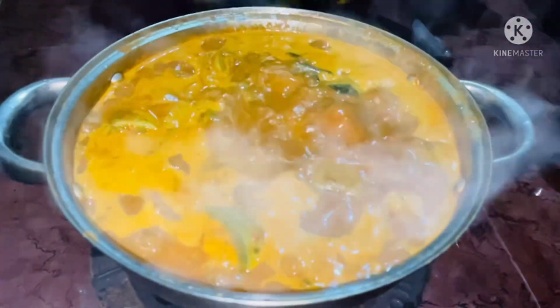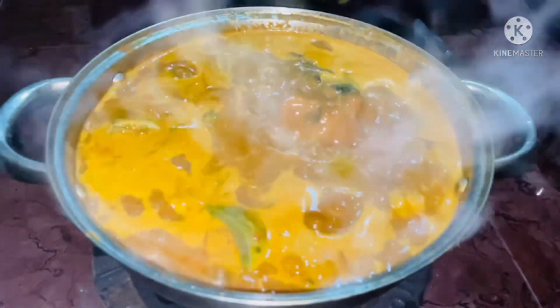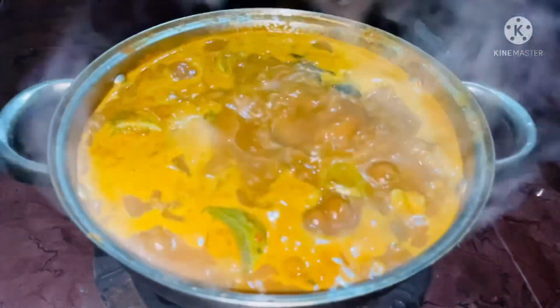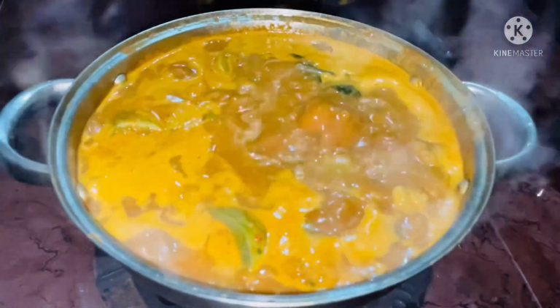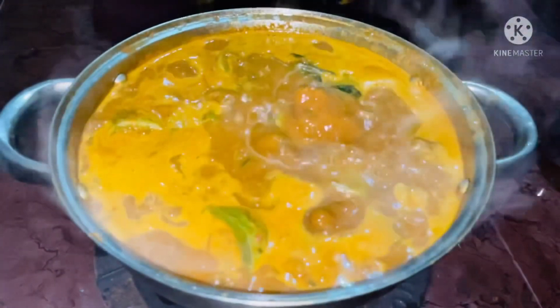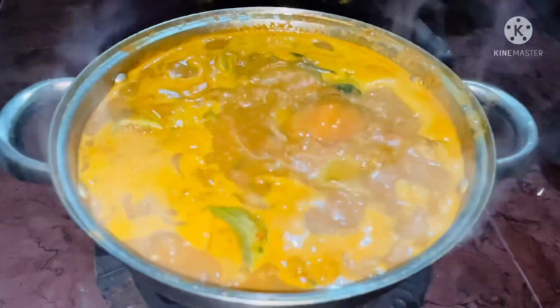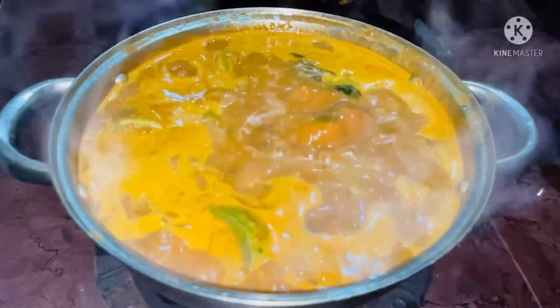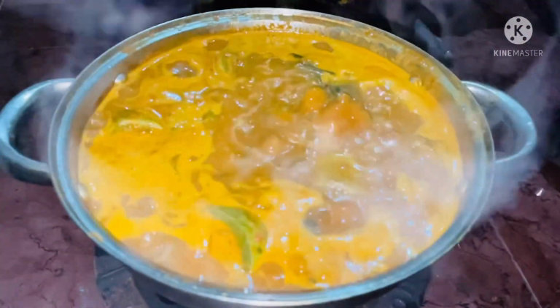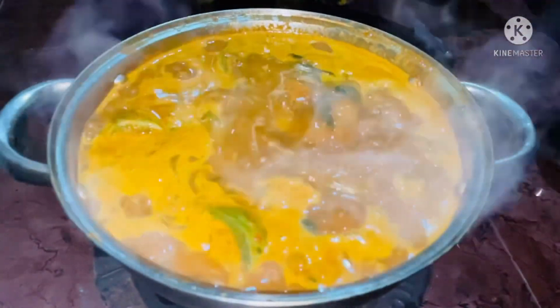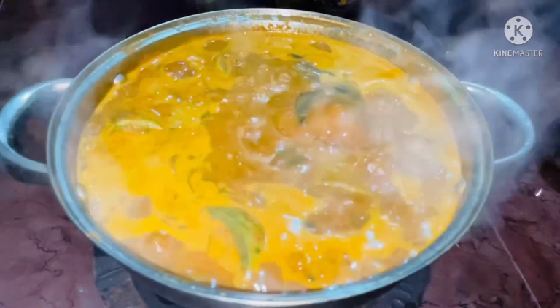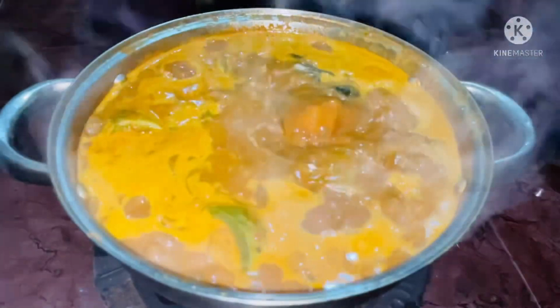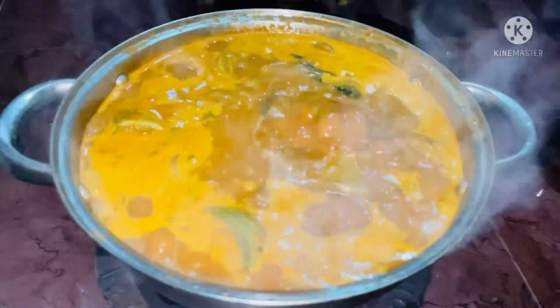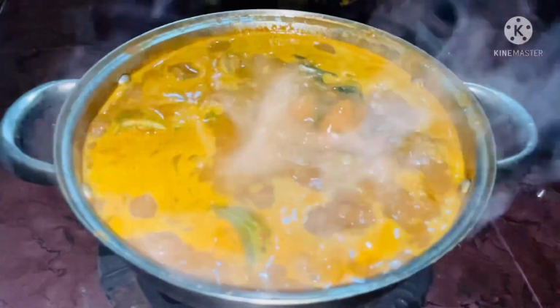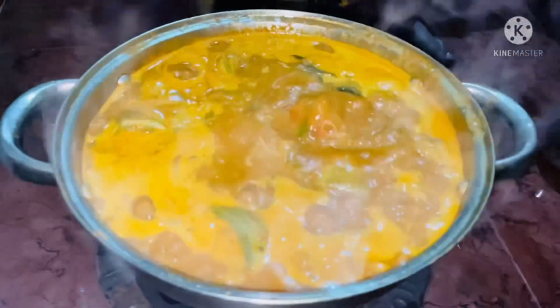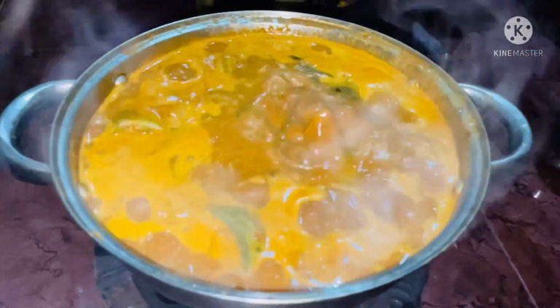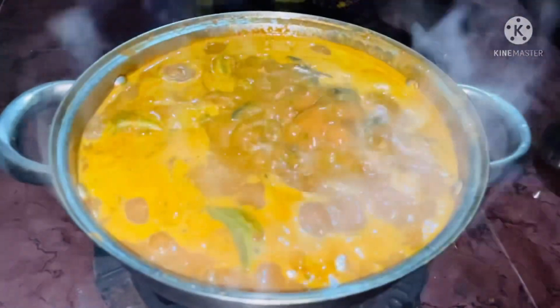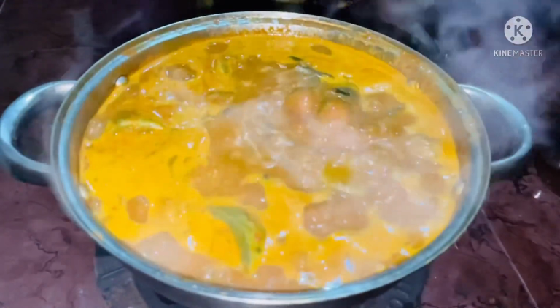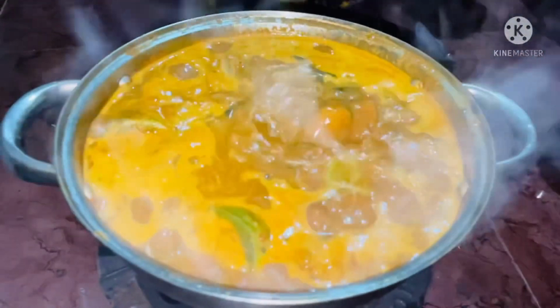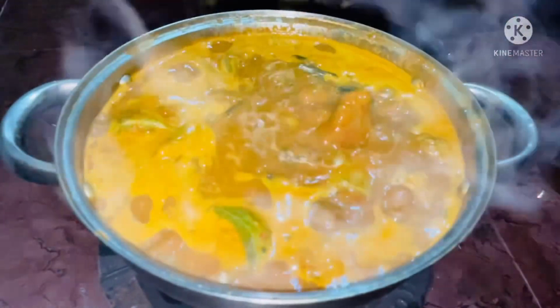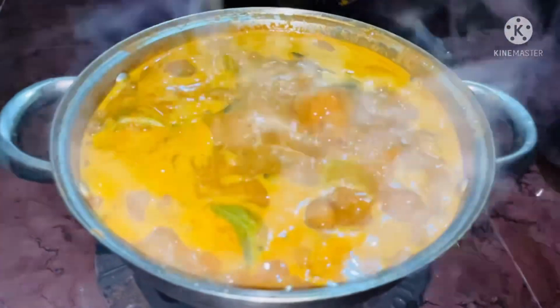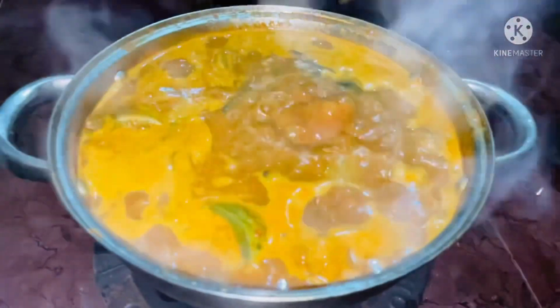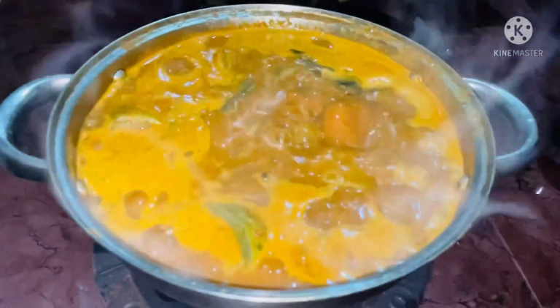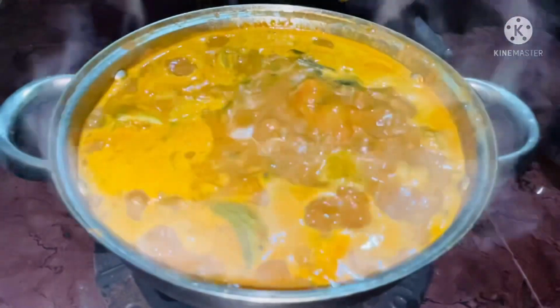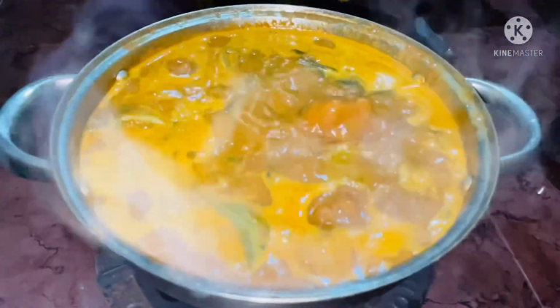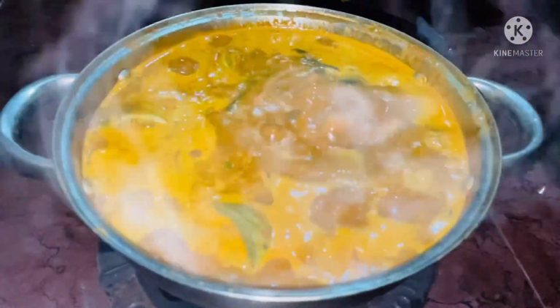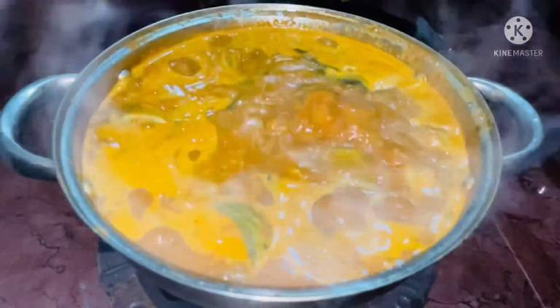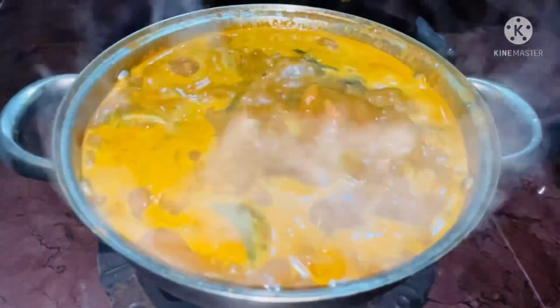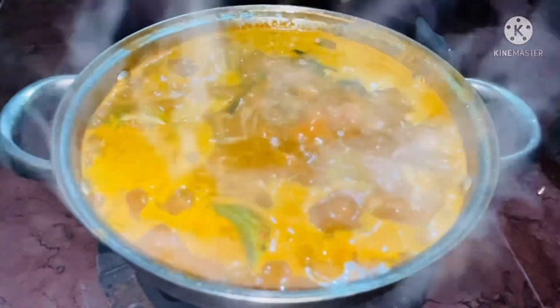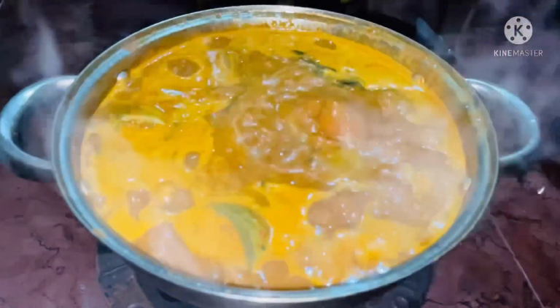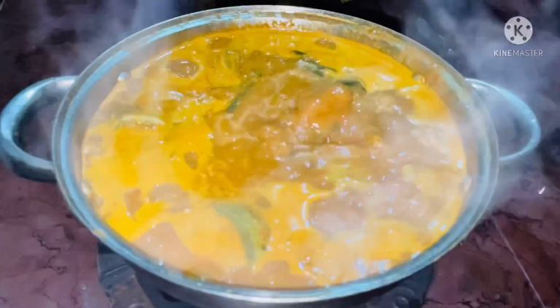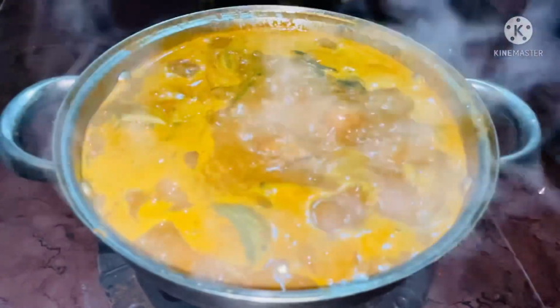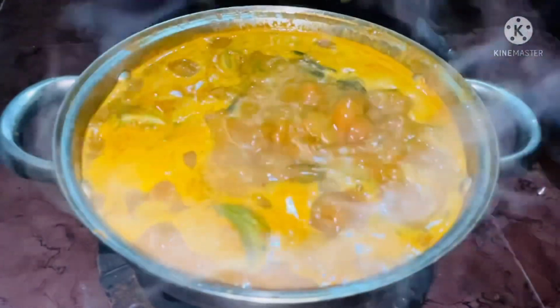Hello my dear friends, welcome back to my channel. Today we are going to share snake guard curry stuffed with mutton mince recipe. This is one of the traditional recipes that goes very well with idli, dosa, chapati, white rice and idiappam.